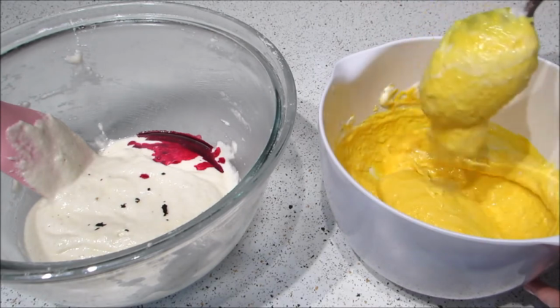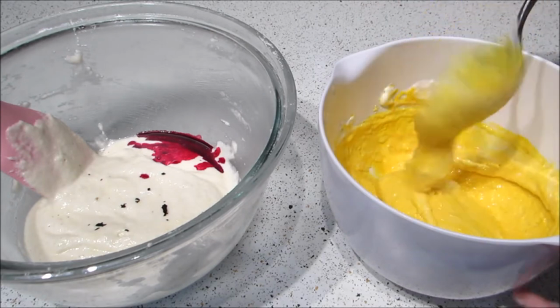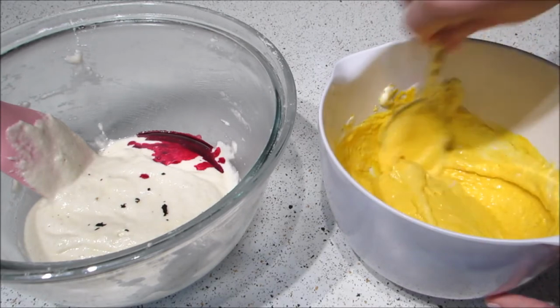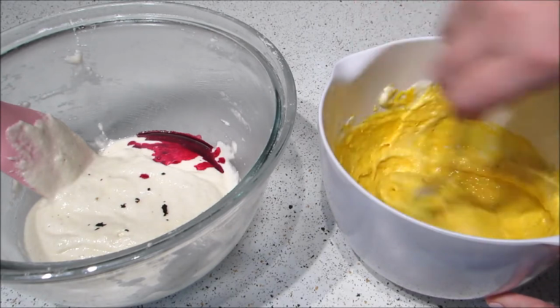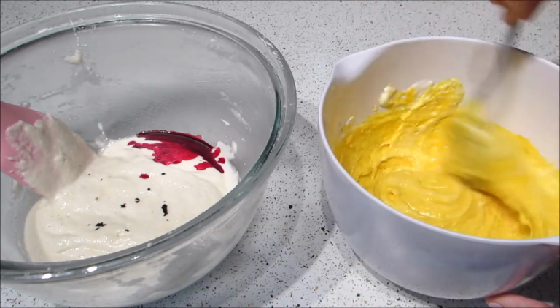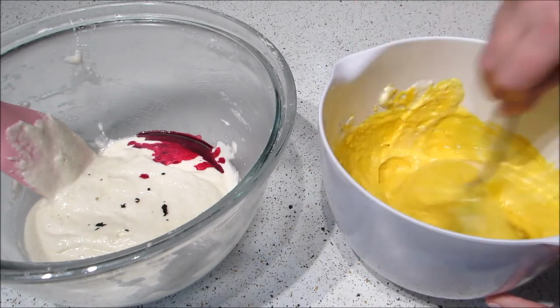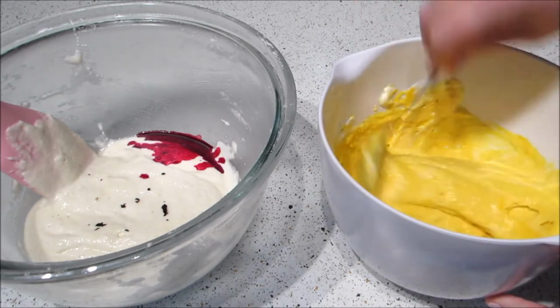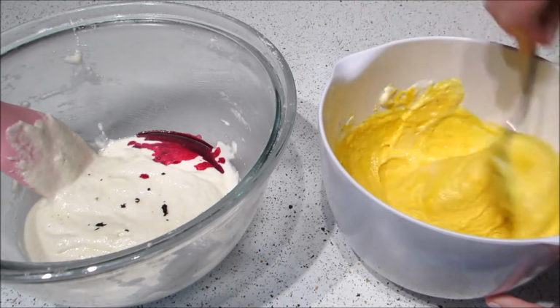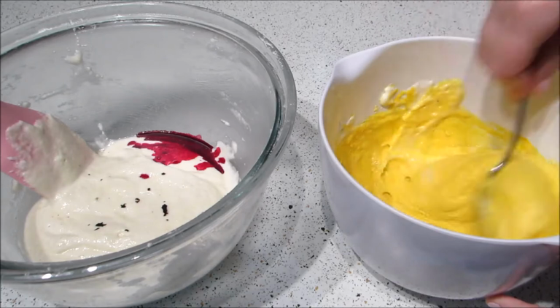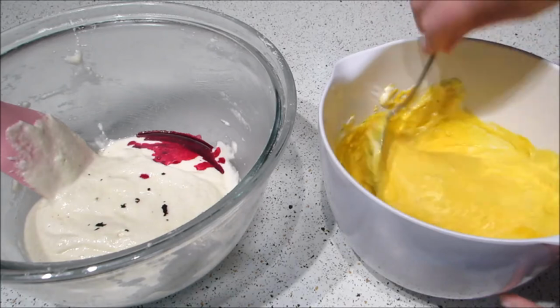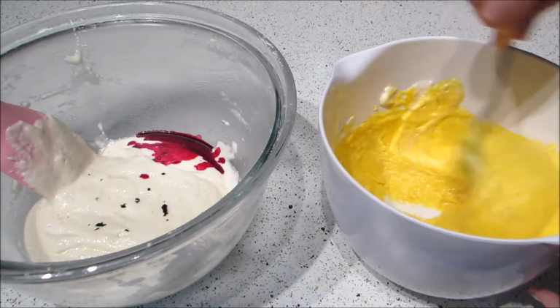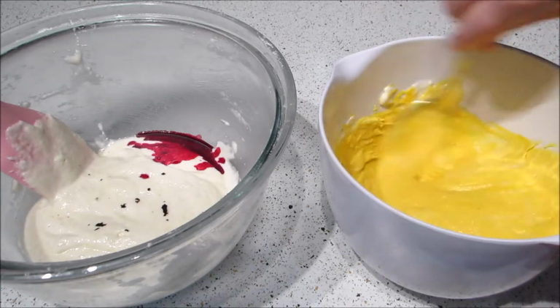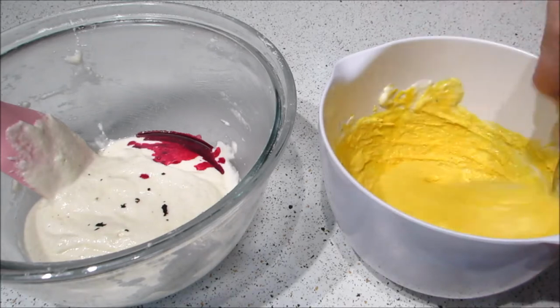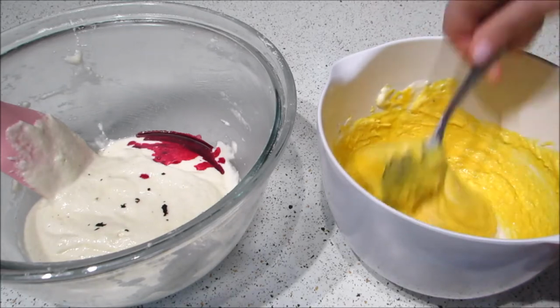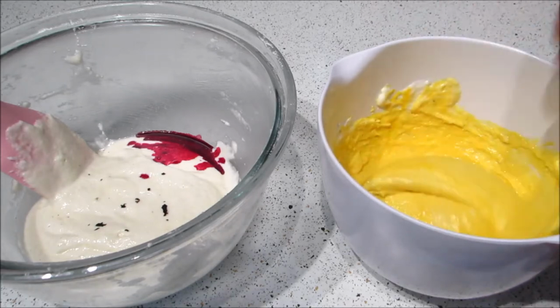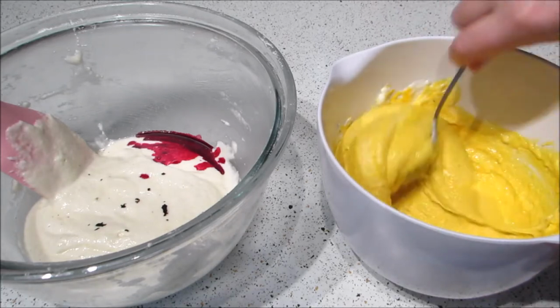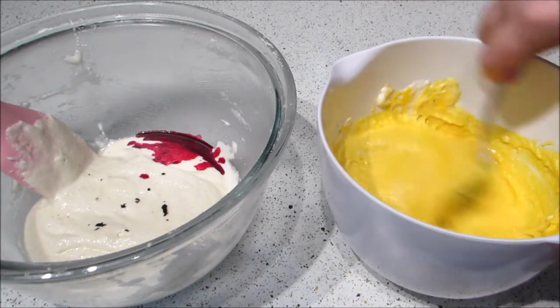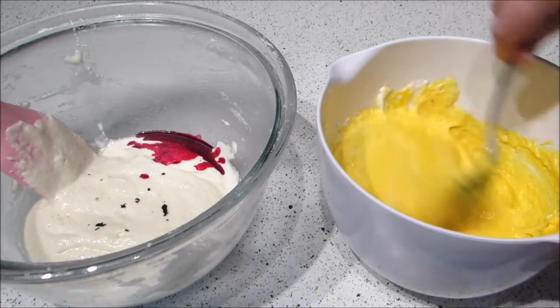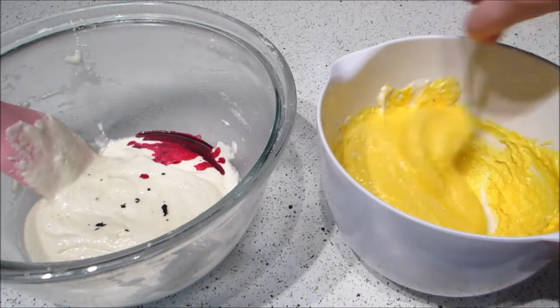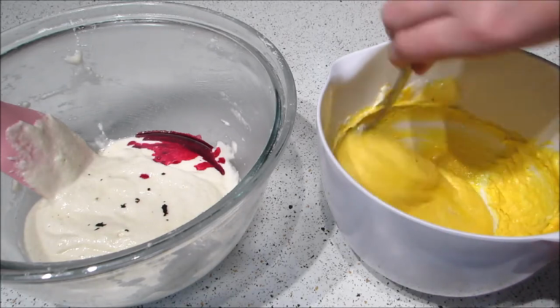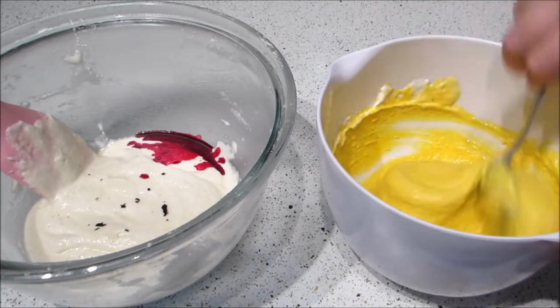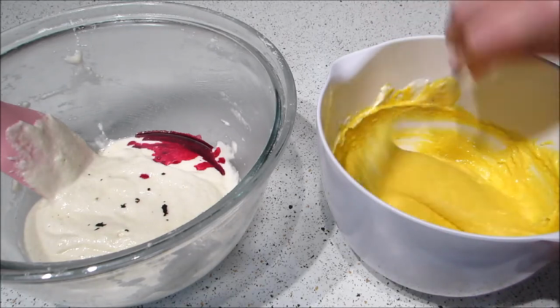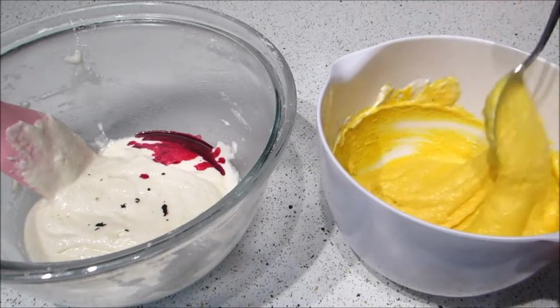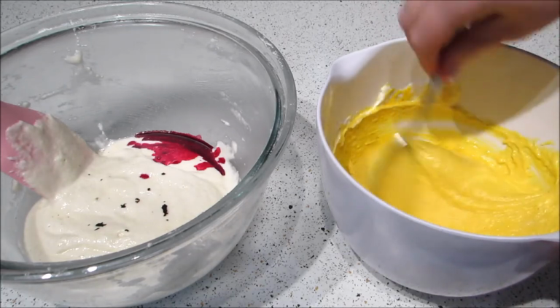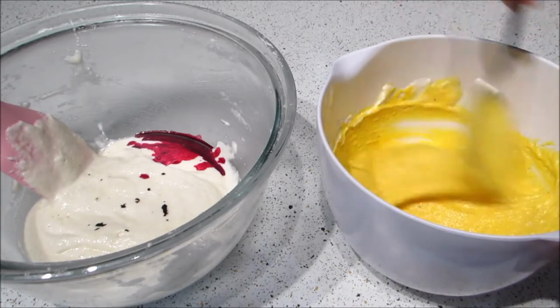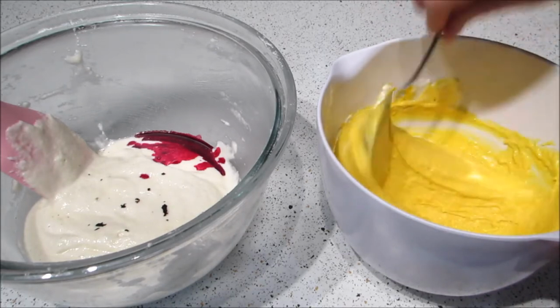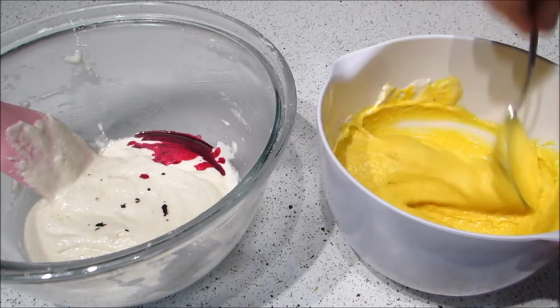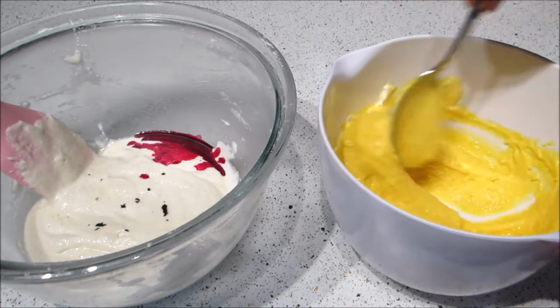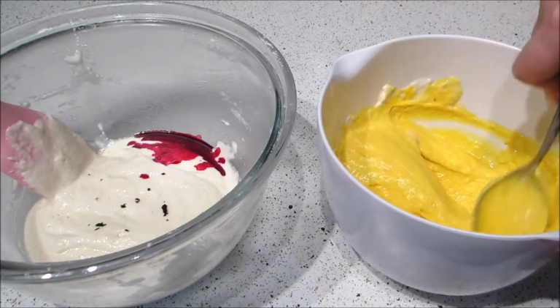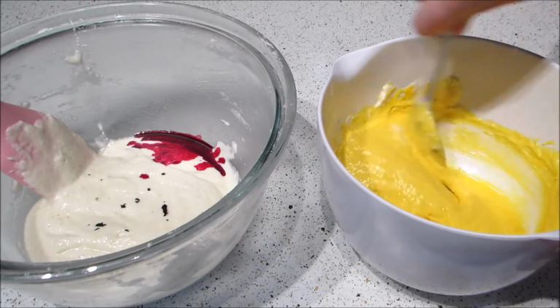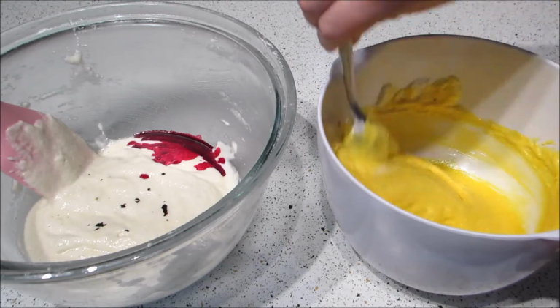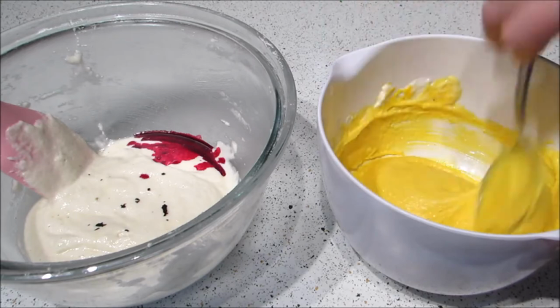And if you're only dyeing it one color, then add the color to the whipped egg whites because it makes it a lot easier — but because I'm doing two colors and didn't want to do two separate batches, I just did it this way.